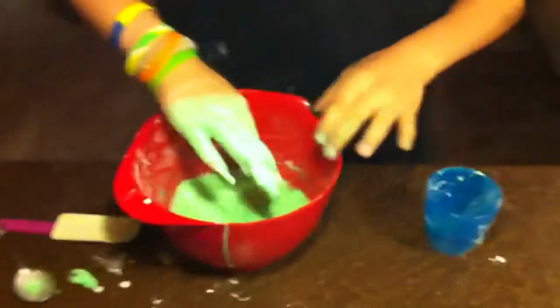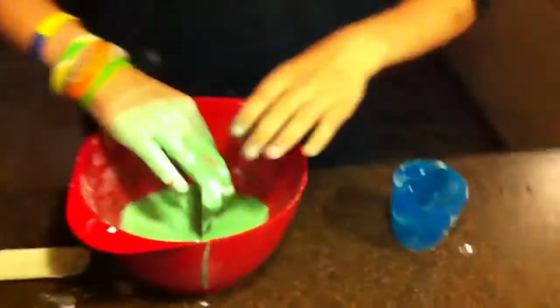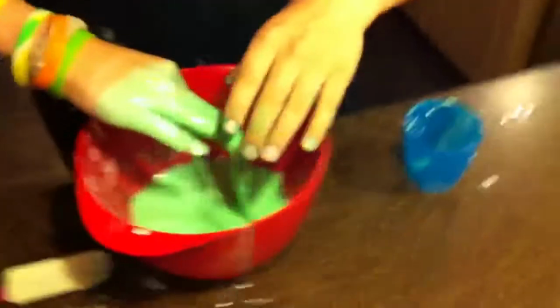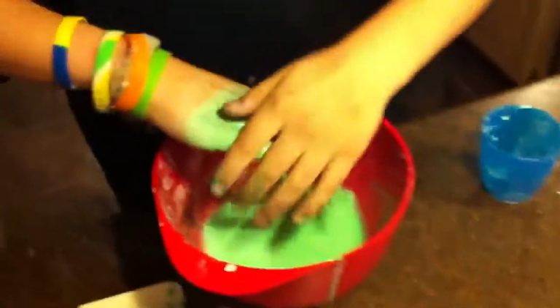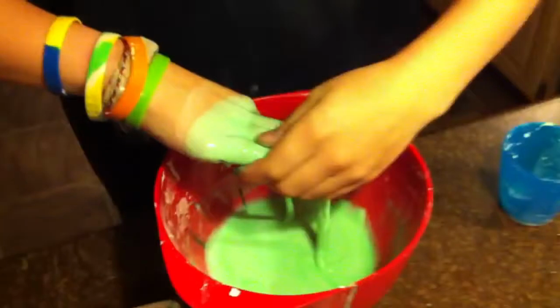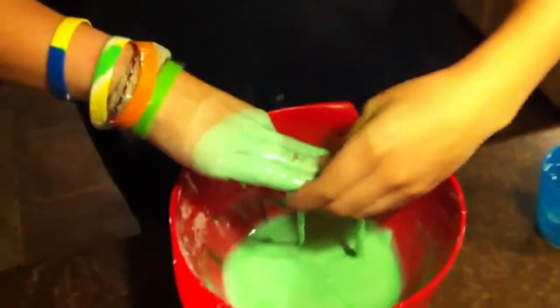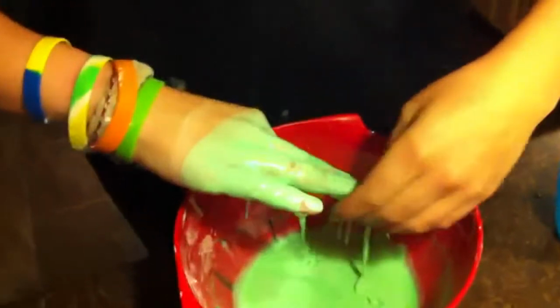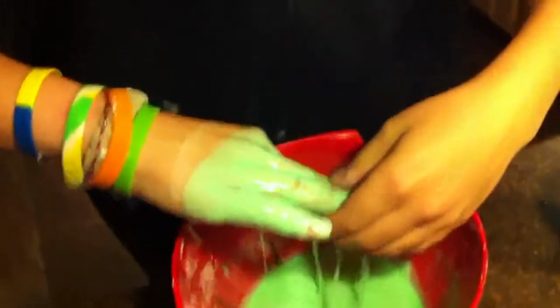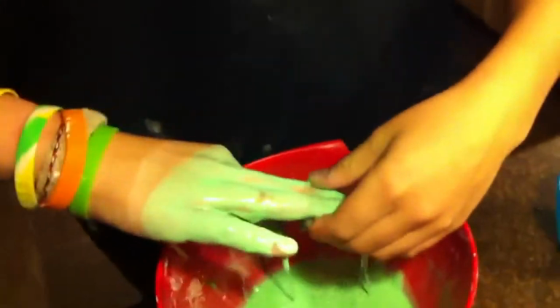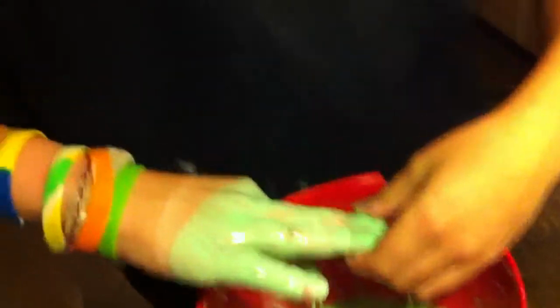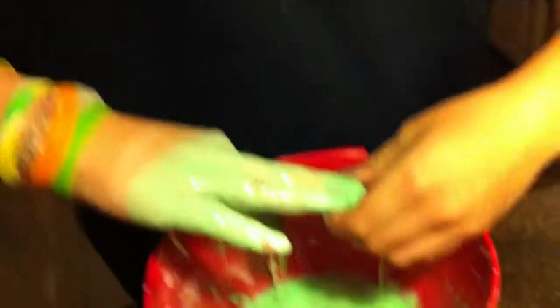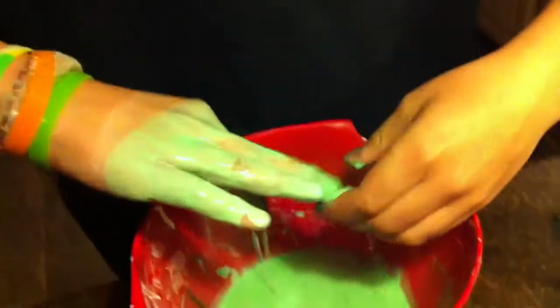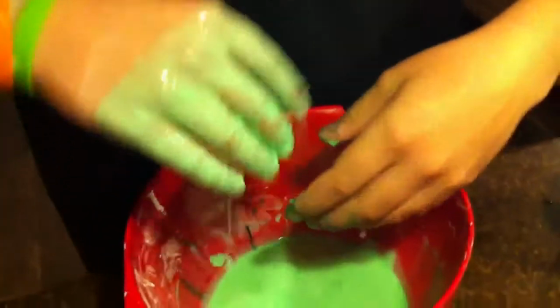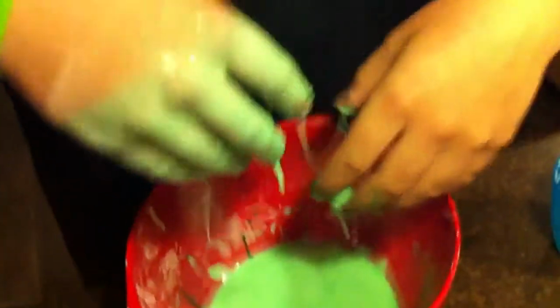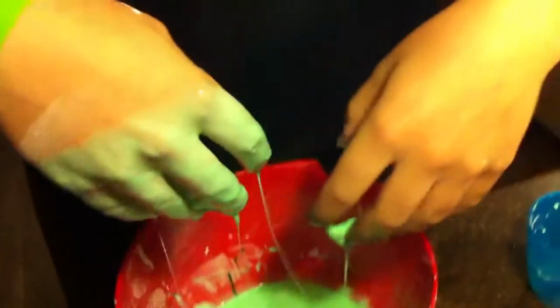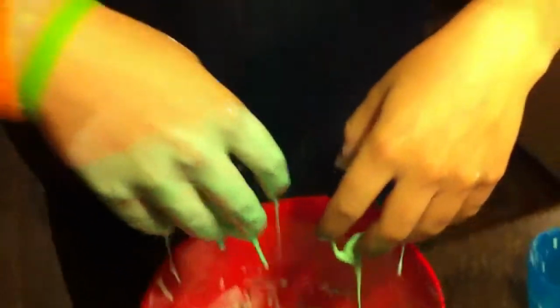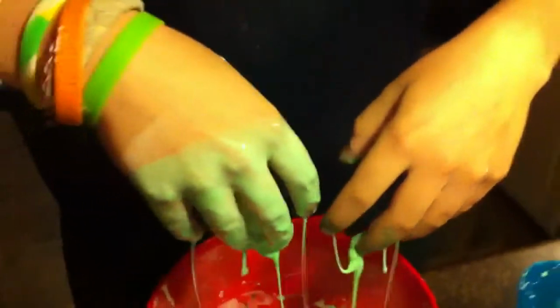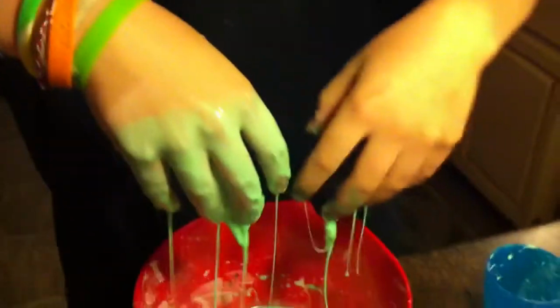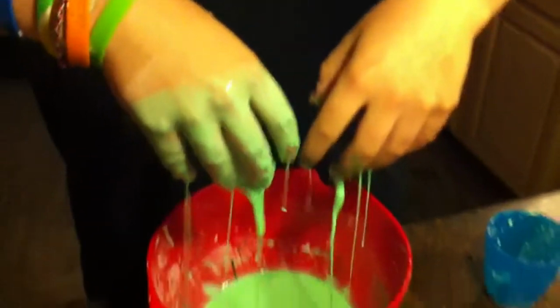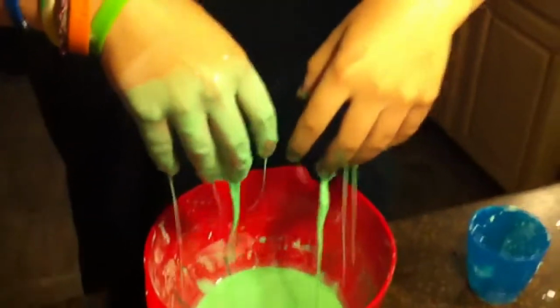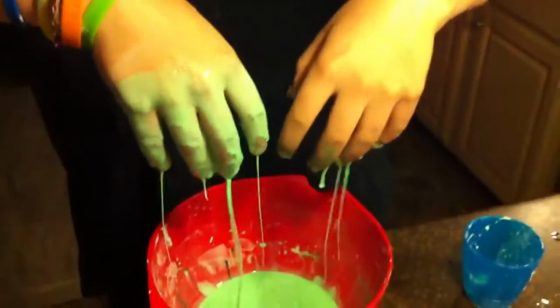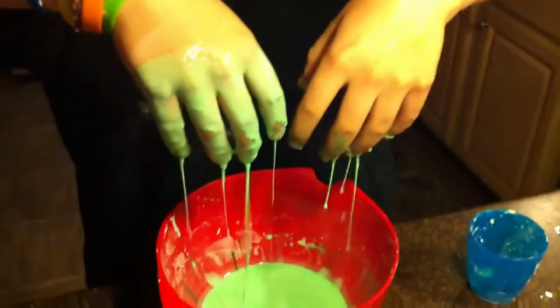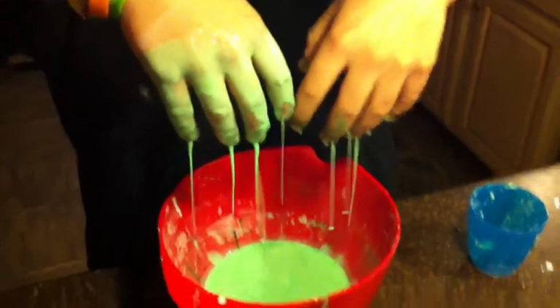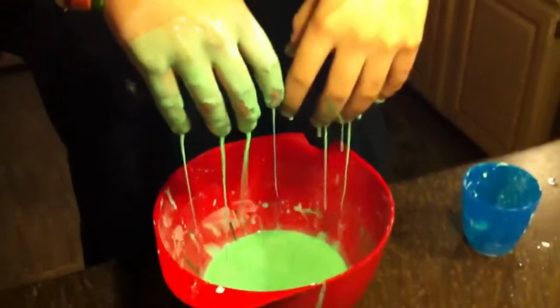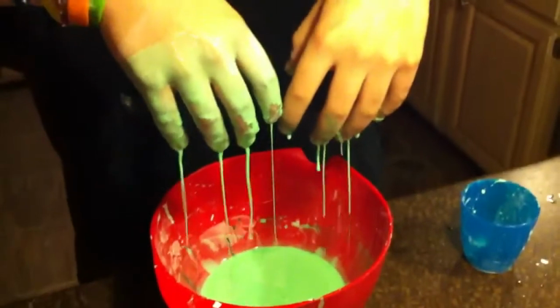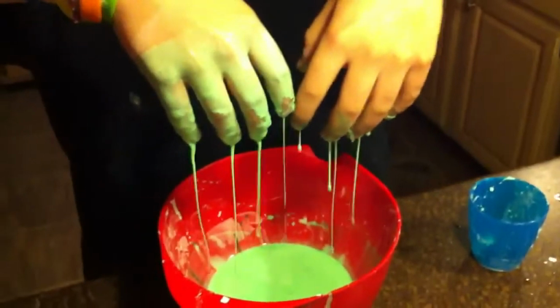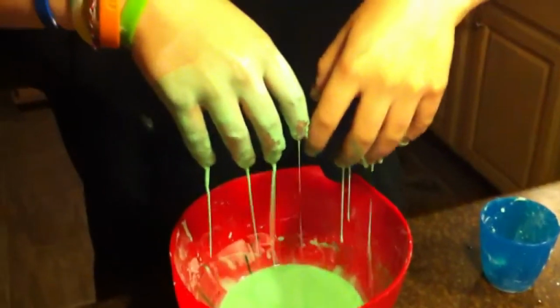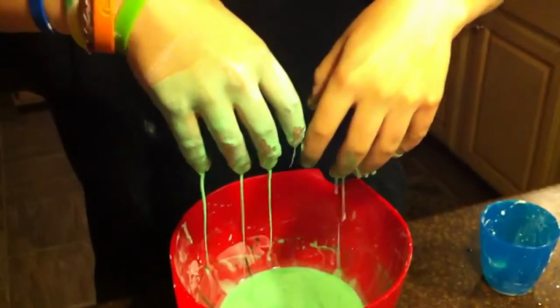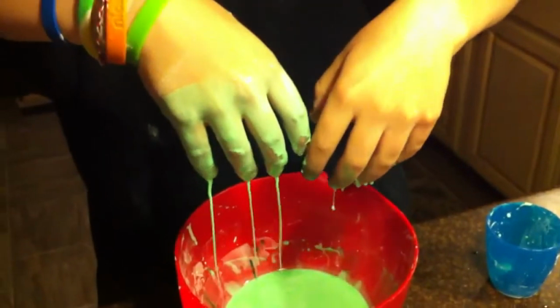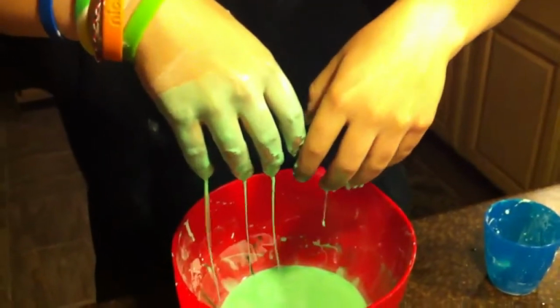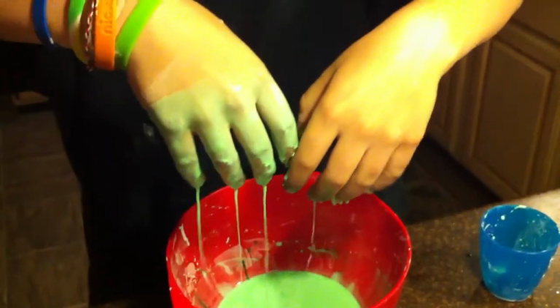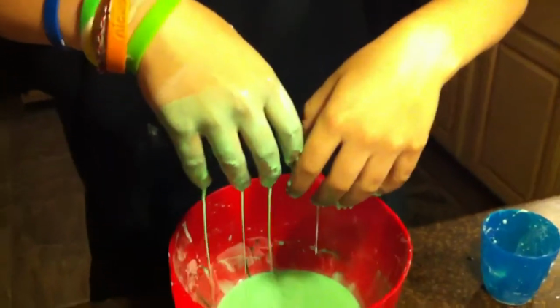Now, one of the cooler things — show how it drips off. Hold your hand up. It just drips weirdly off my fingers into the bowl.